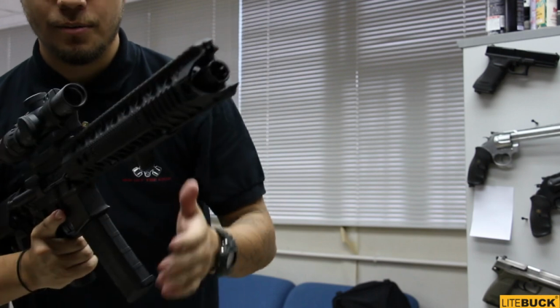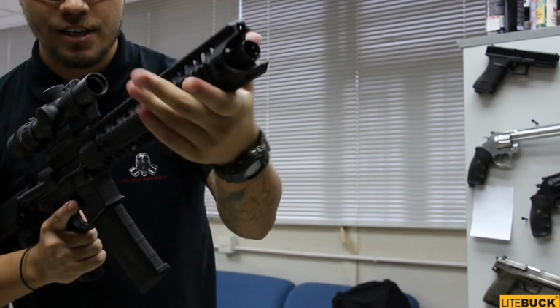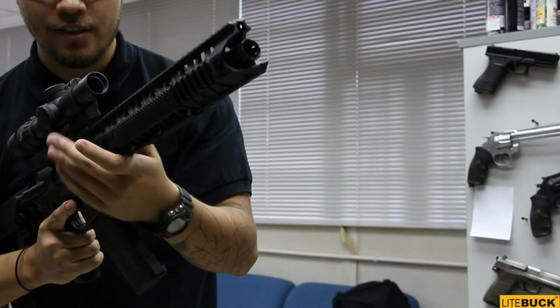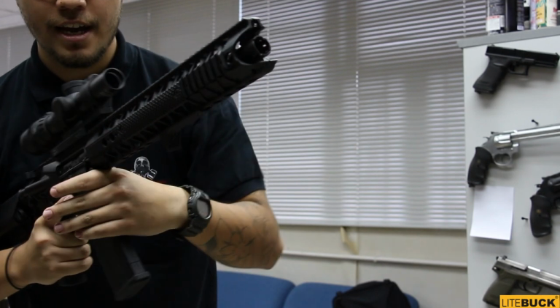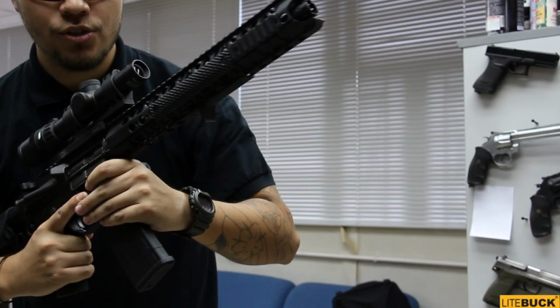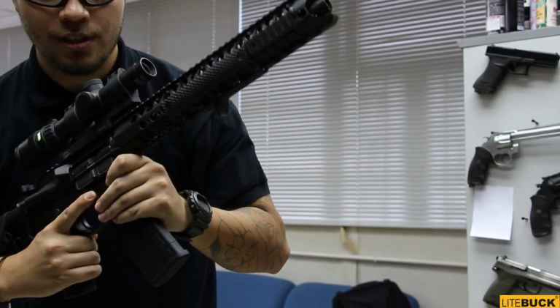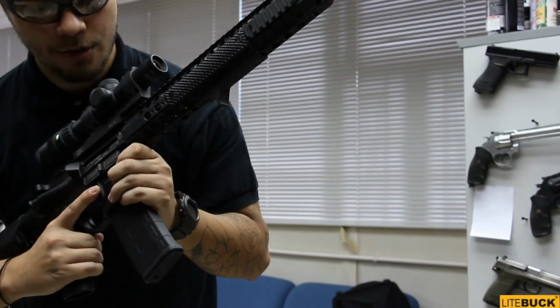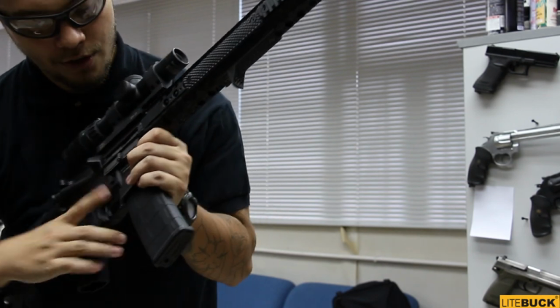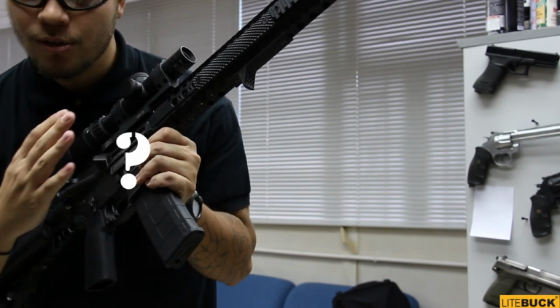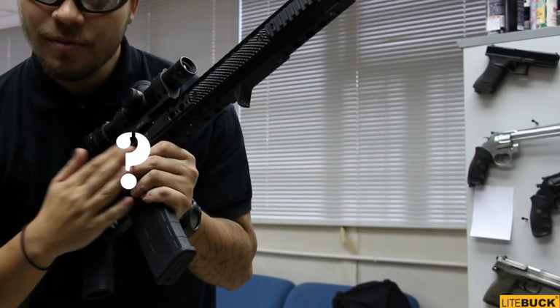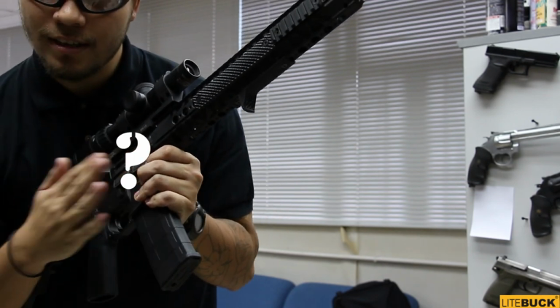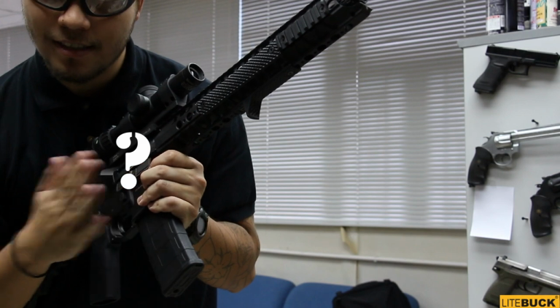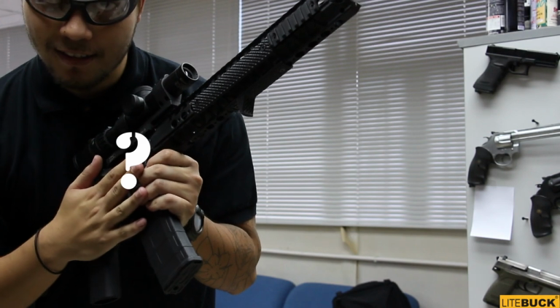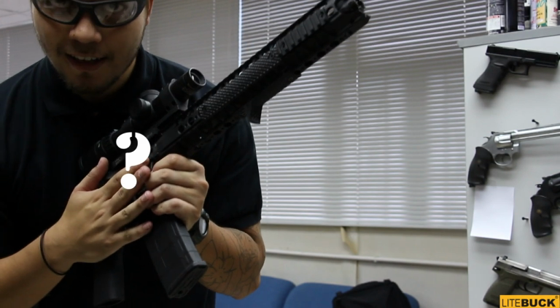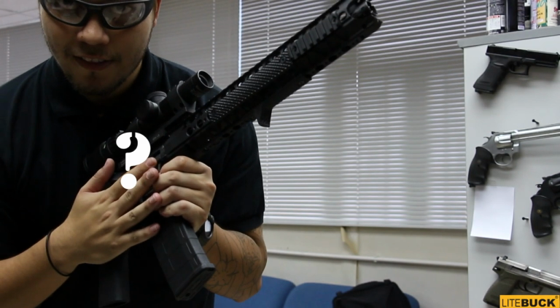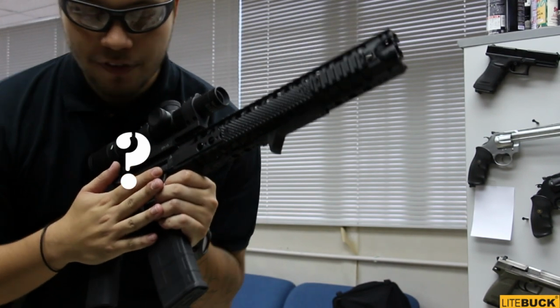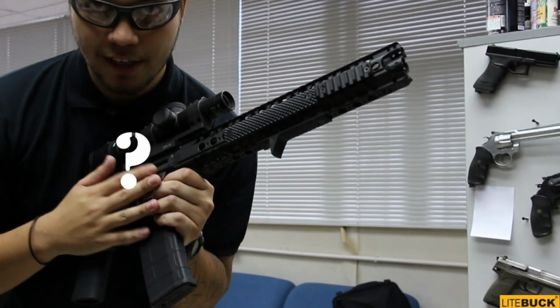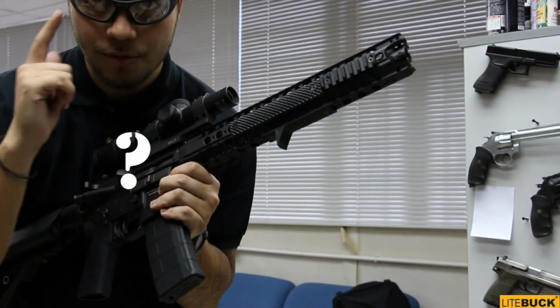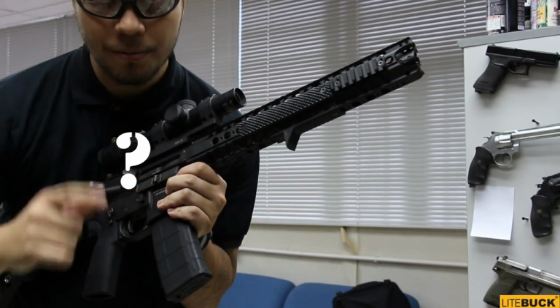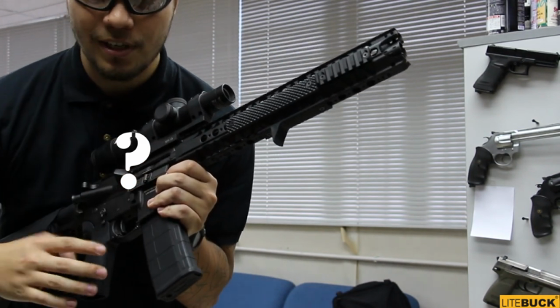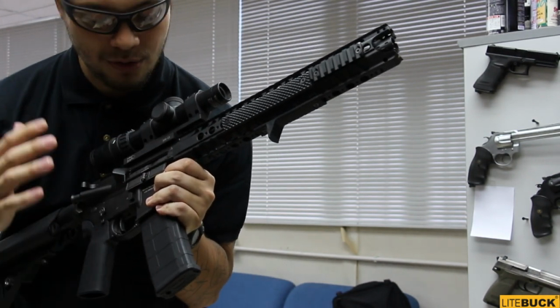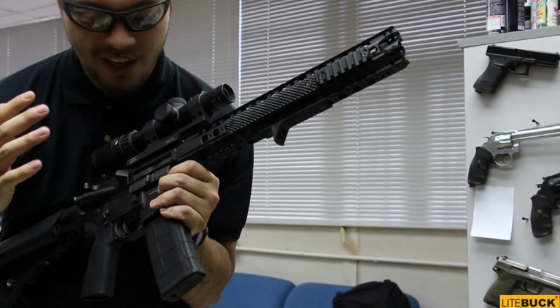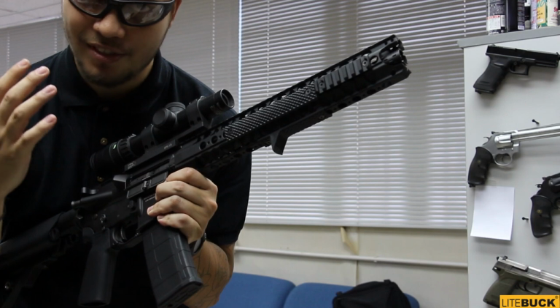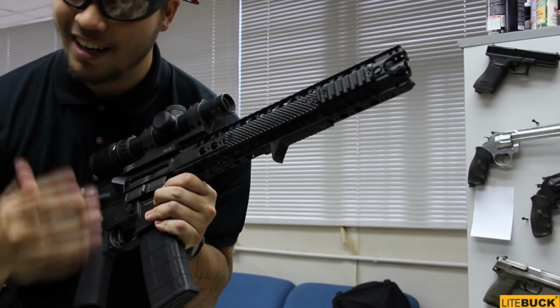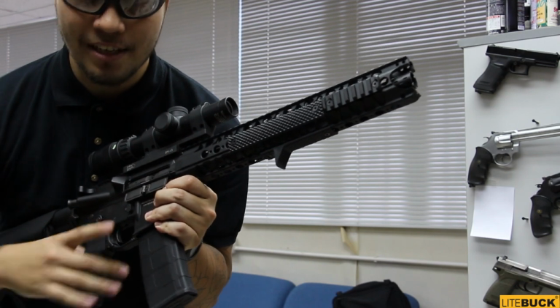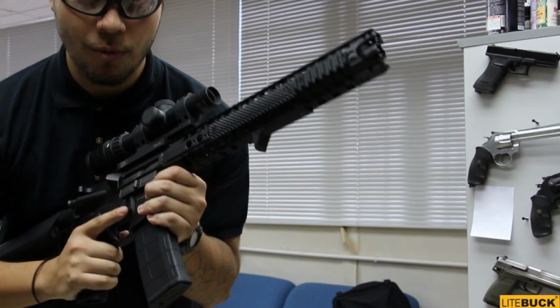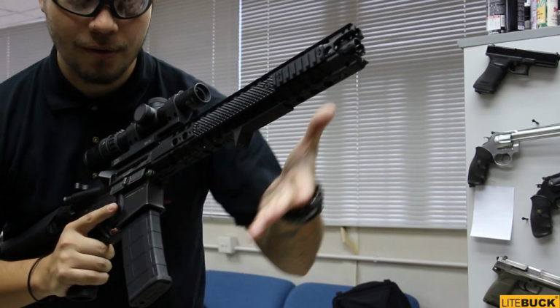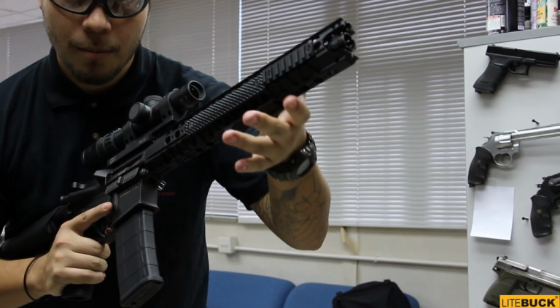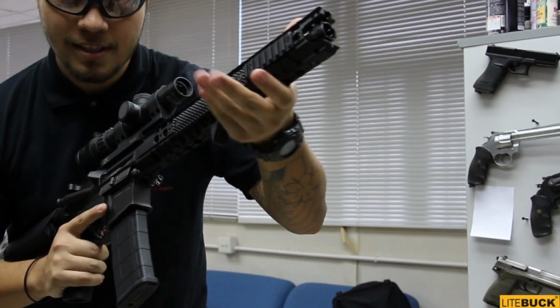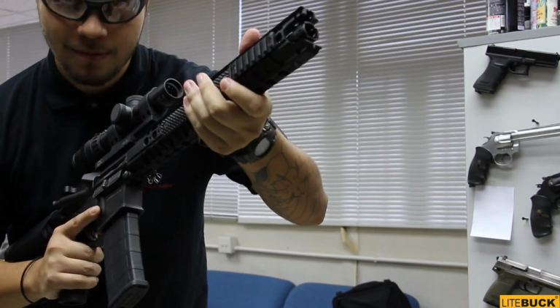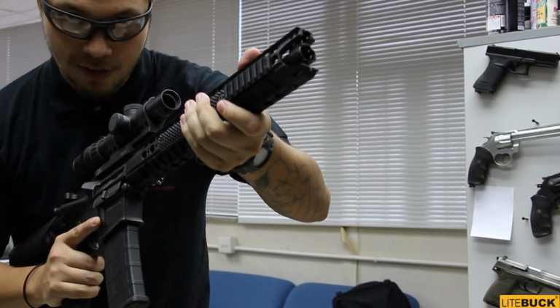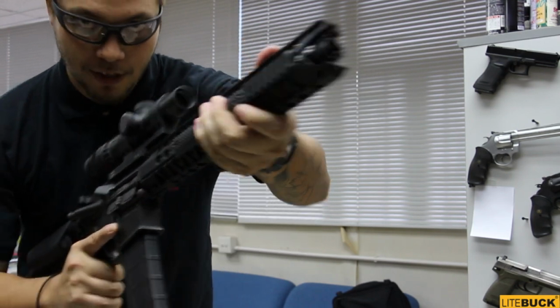Now we're going to test fire this thing. Also, just a little note — there's something in this gun that we'll be featuring in the coming episodes, so please stay tuned. It's very nice and you would want to know. But in the meantime, let's give this baby a go.